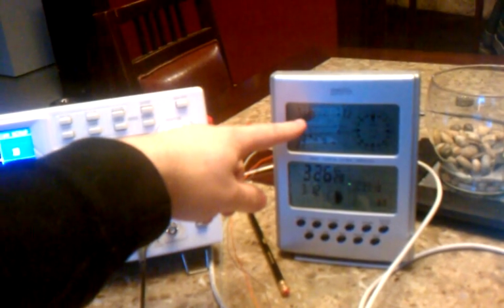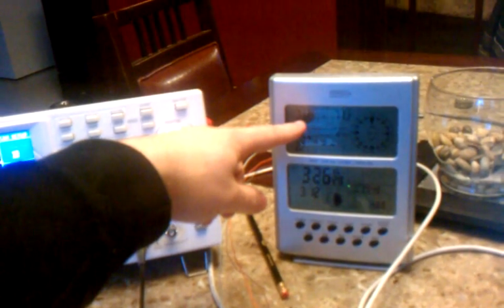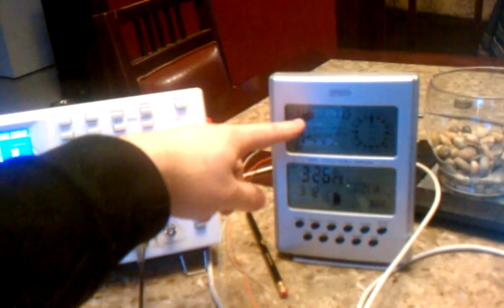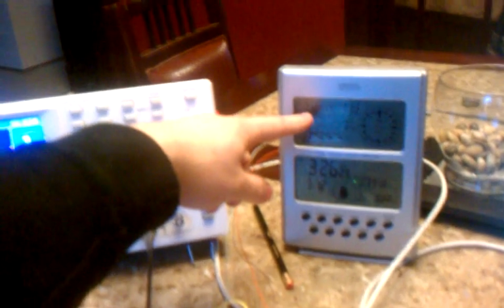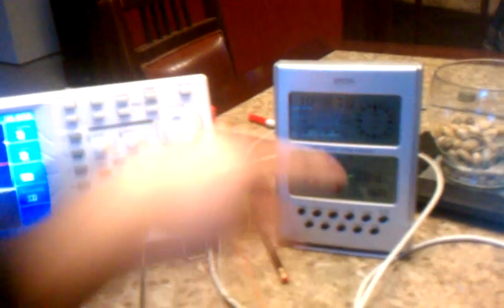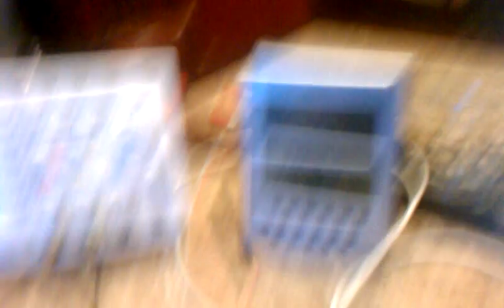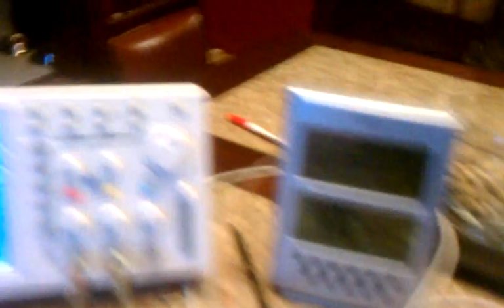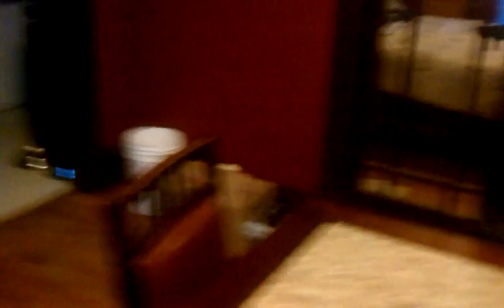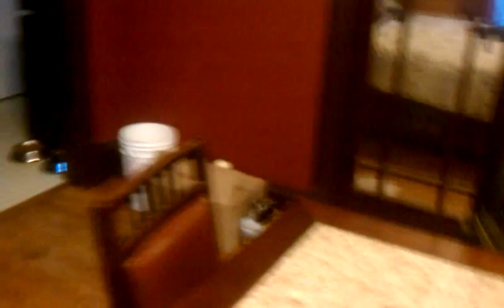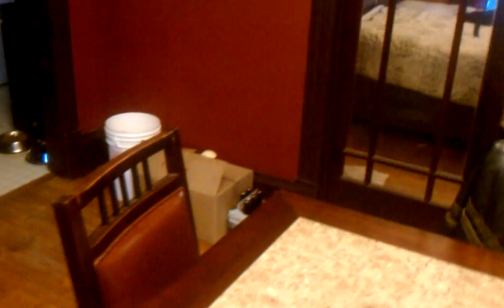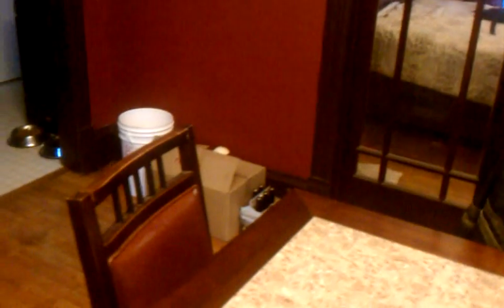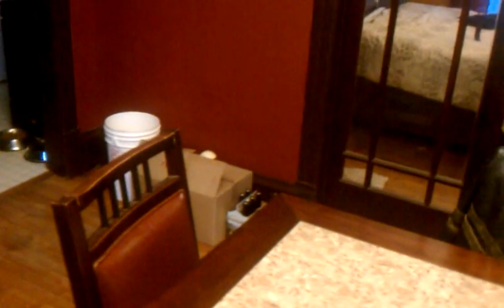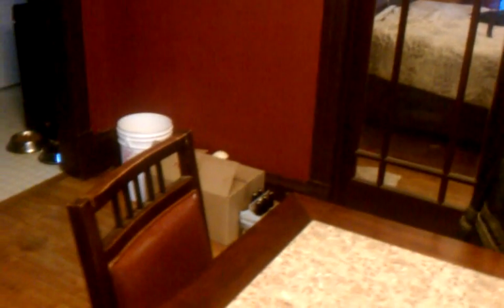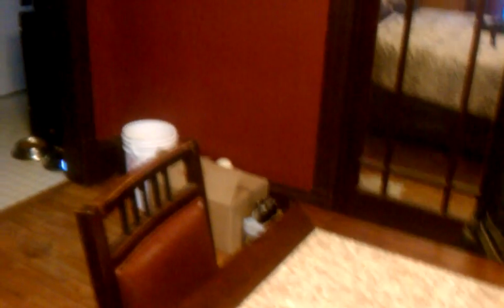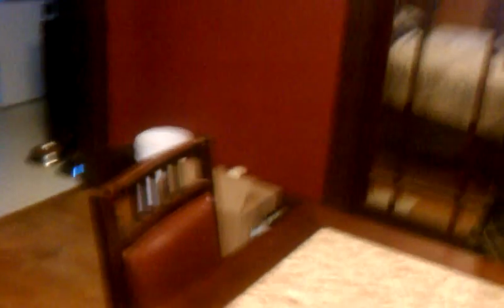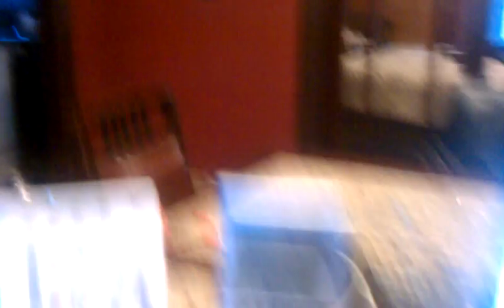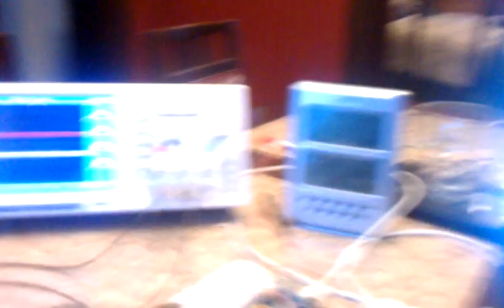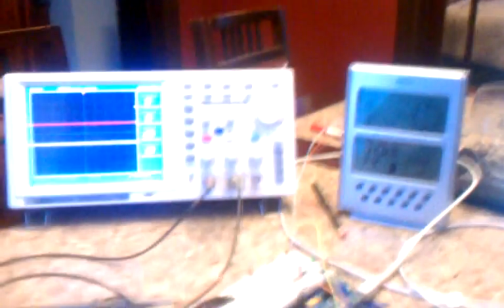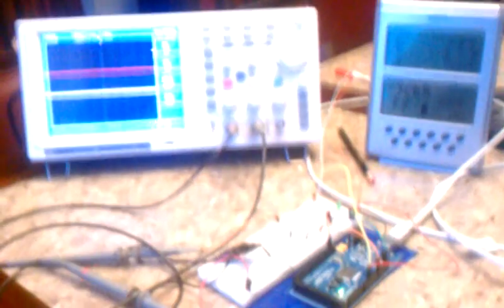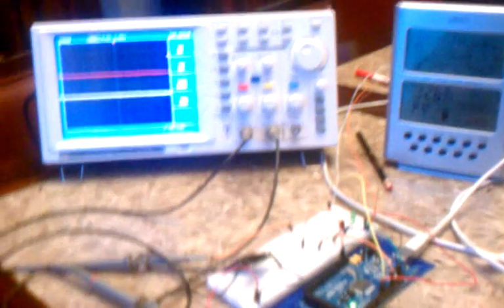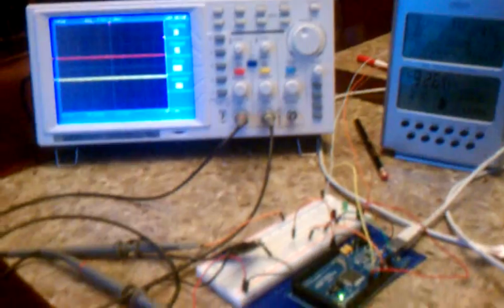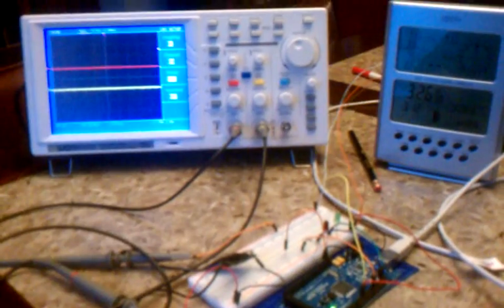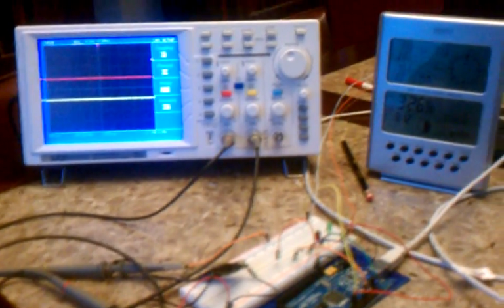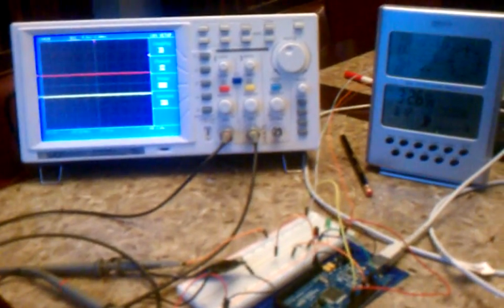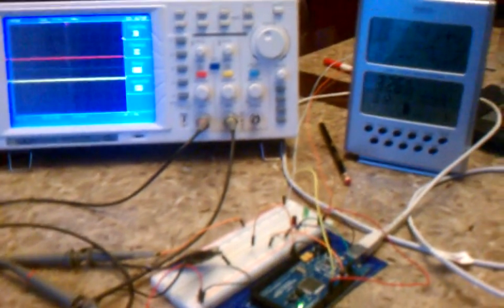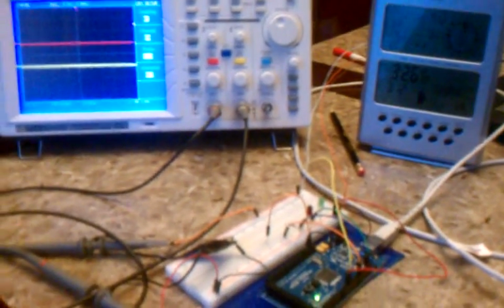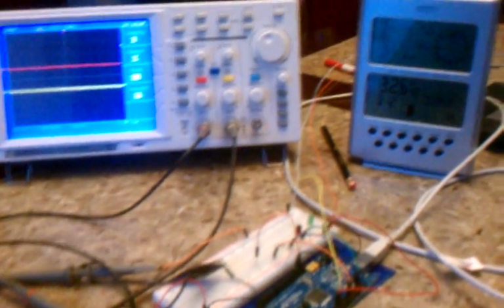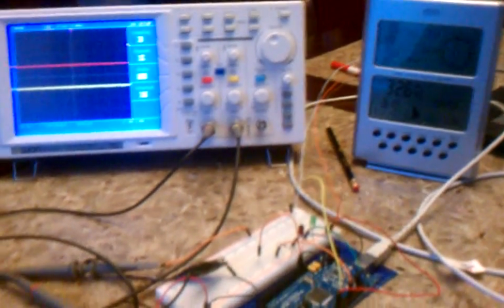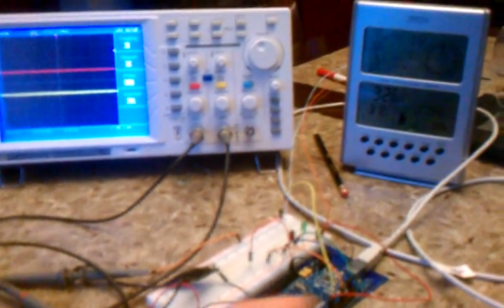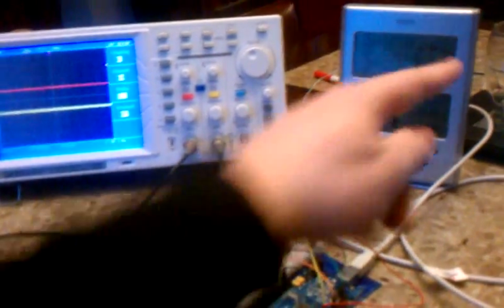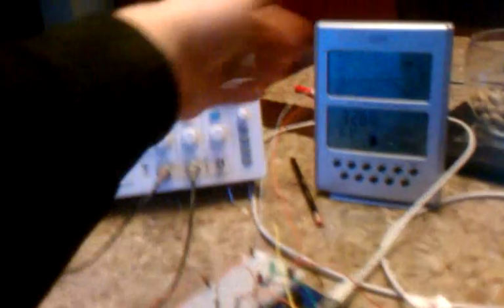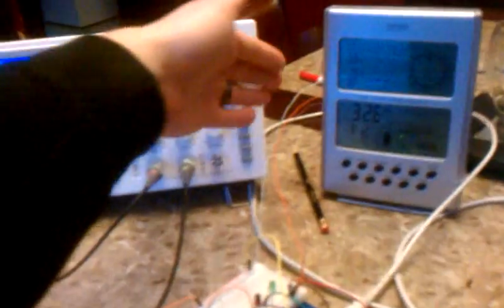That wireless thermometer is actually sitting over there by the soda that's currently brewing. I eventually would like to do beer, but I'm working out the bugs doing soda because supposedly it's a lot easier.